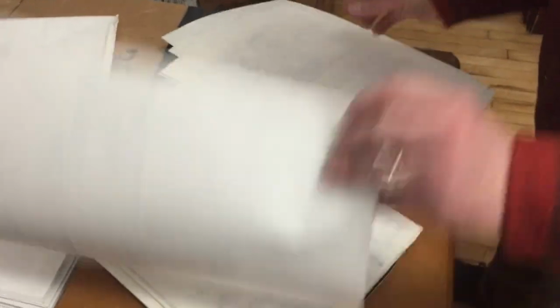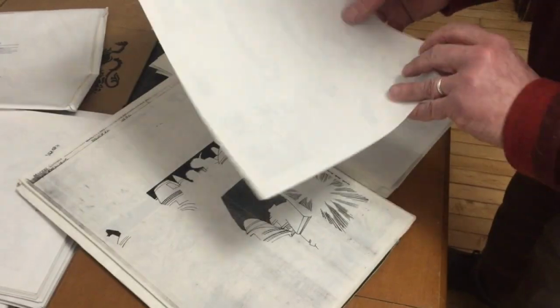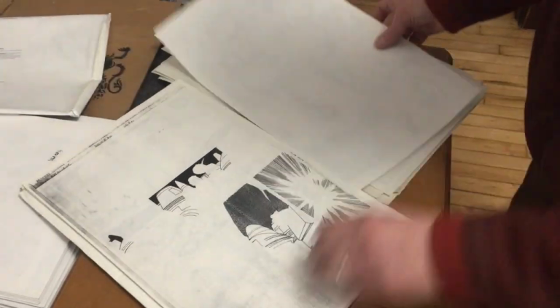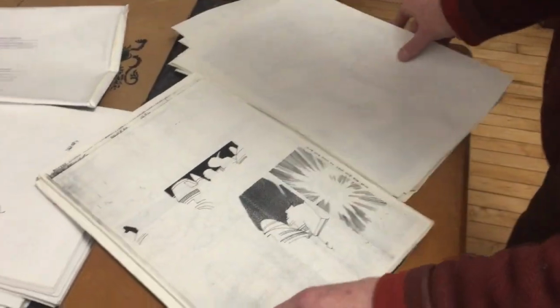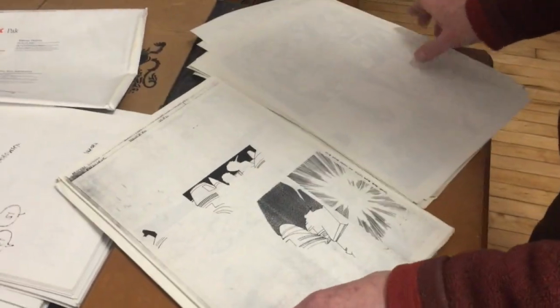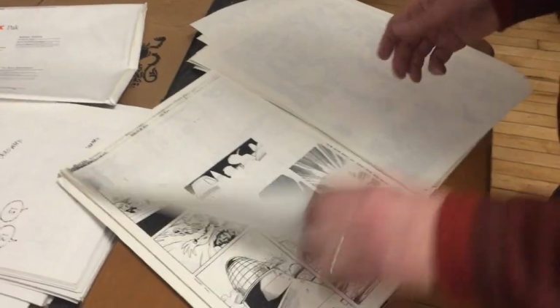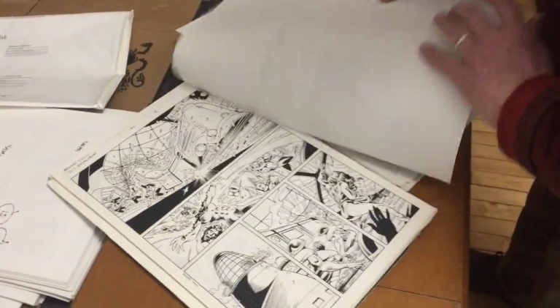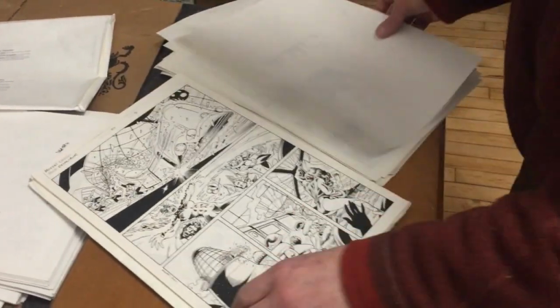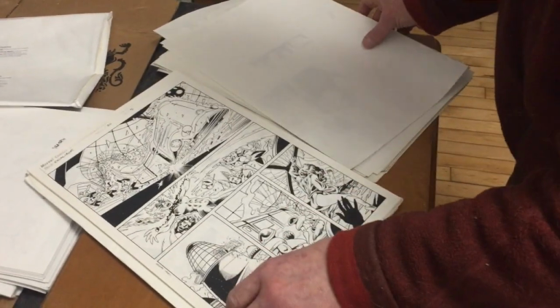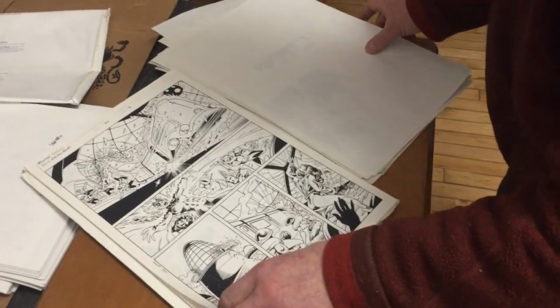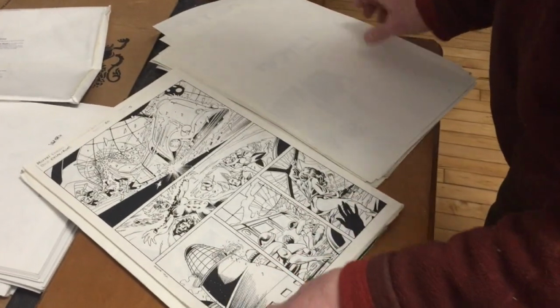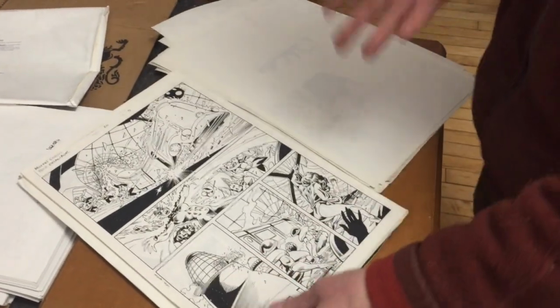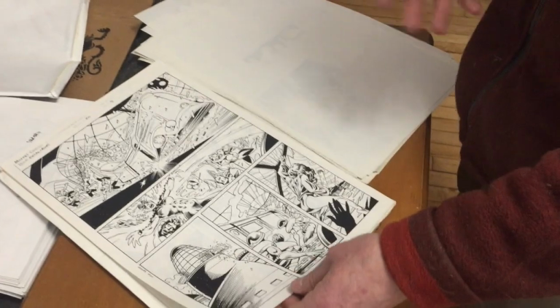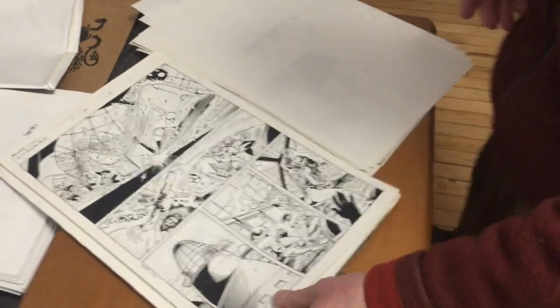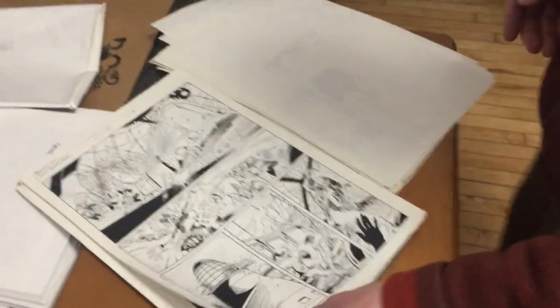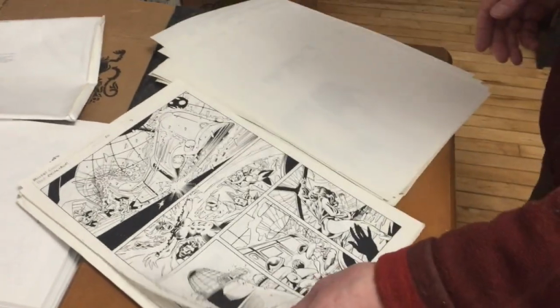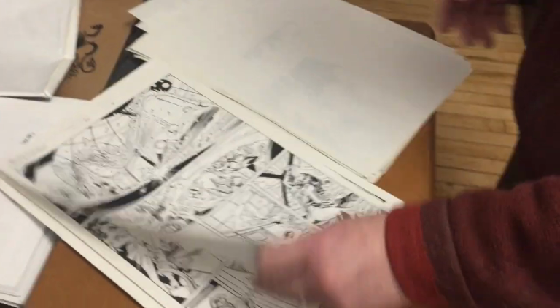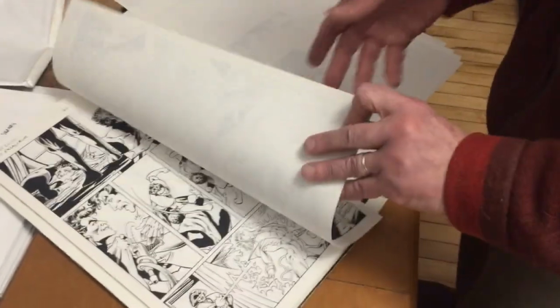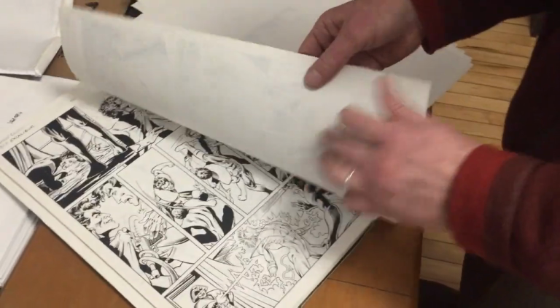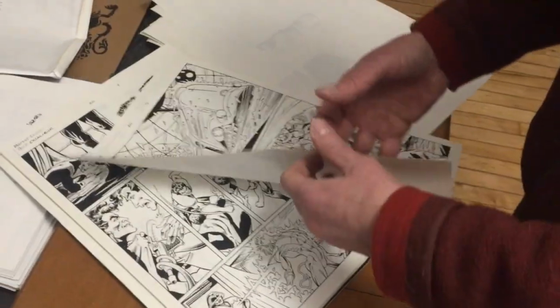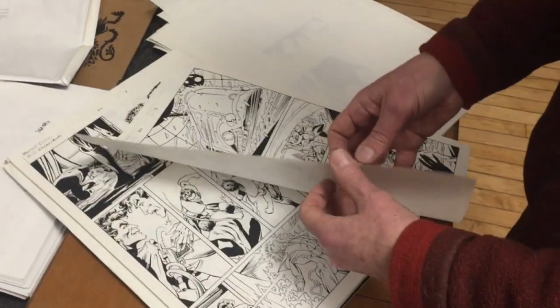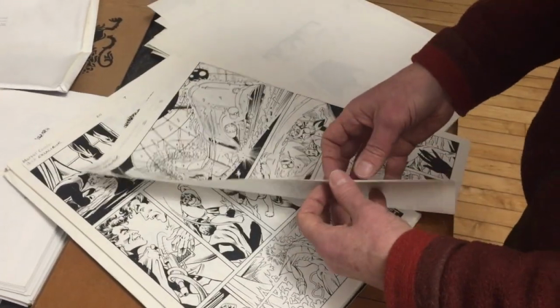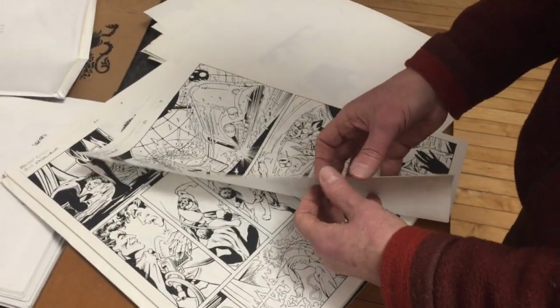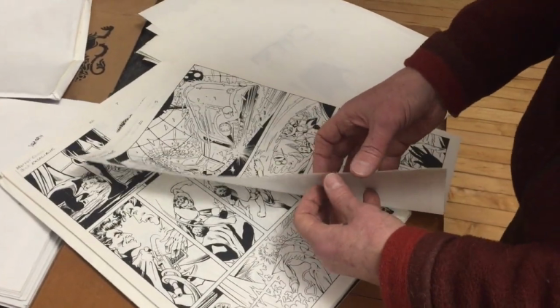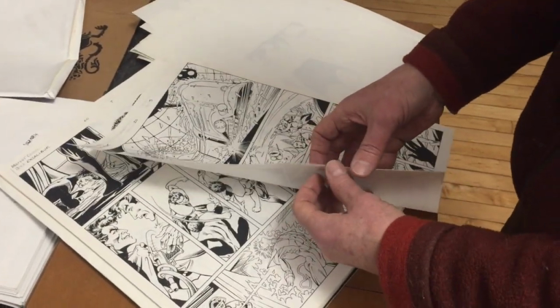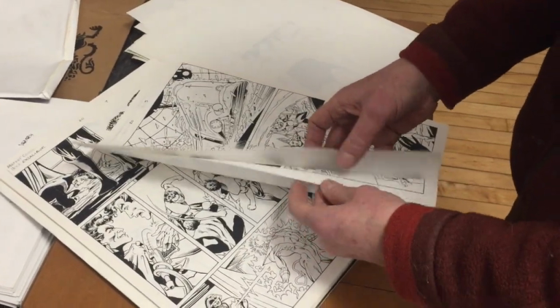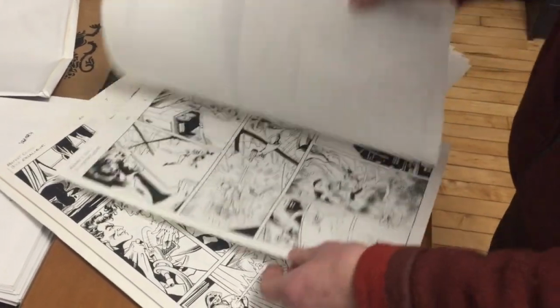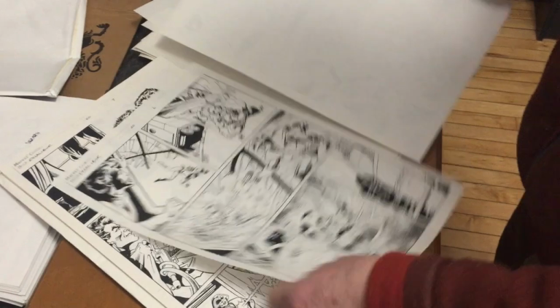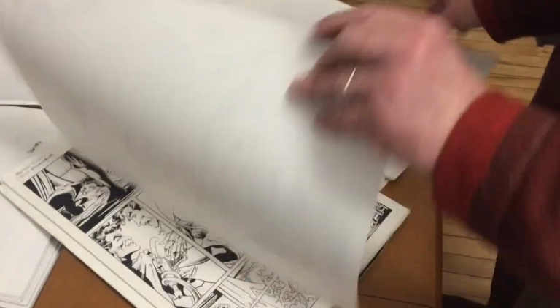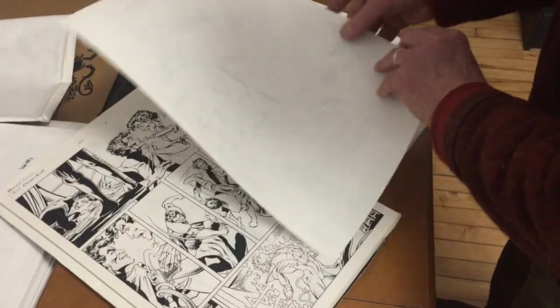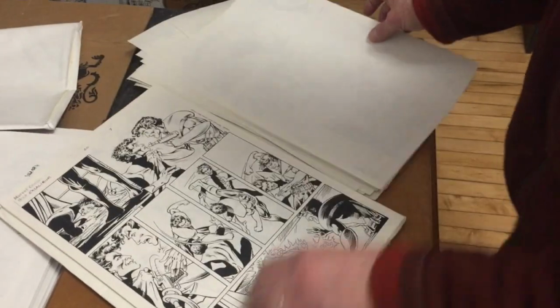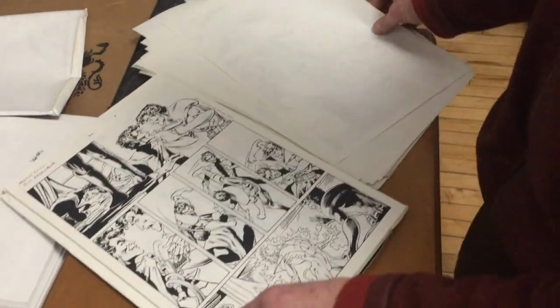Yeah, quite a bit of stuff. And I got to work on this. He kept sending it to me — he couldn't make him stop. Blah blah blah, more and more.